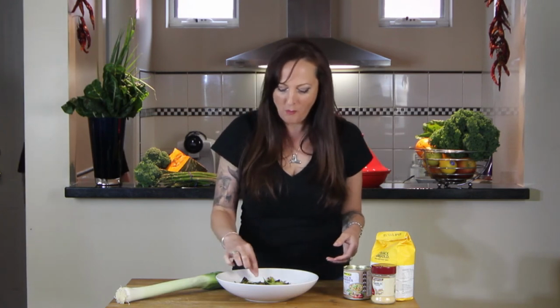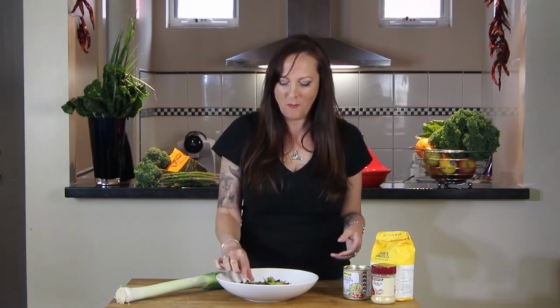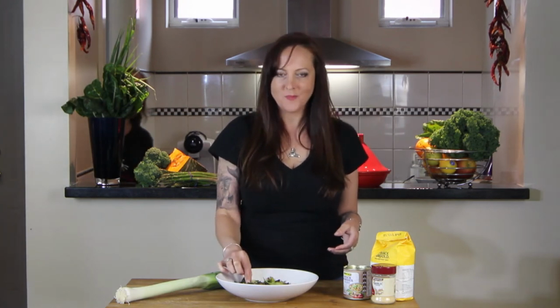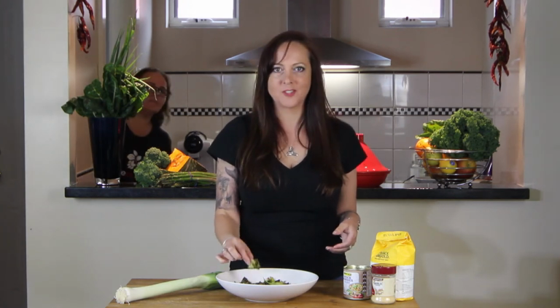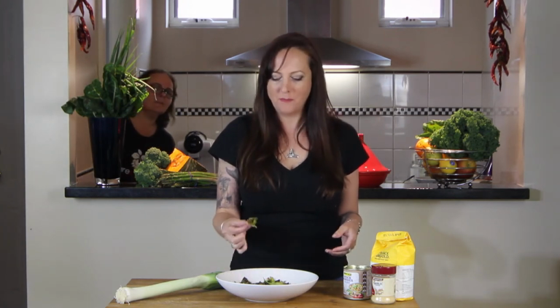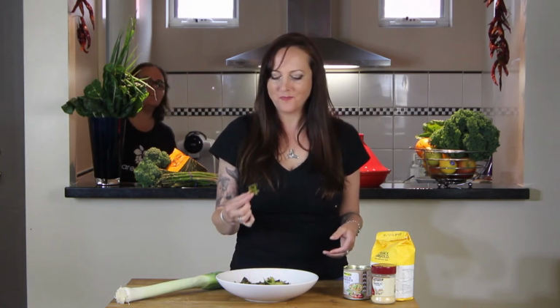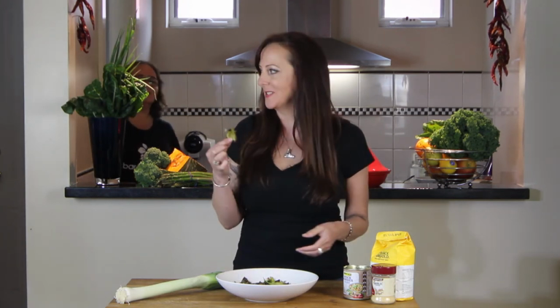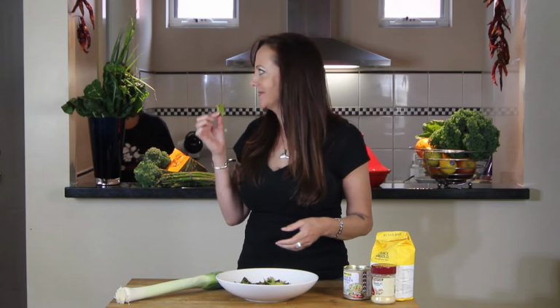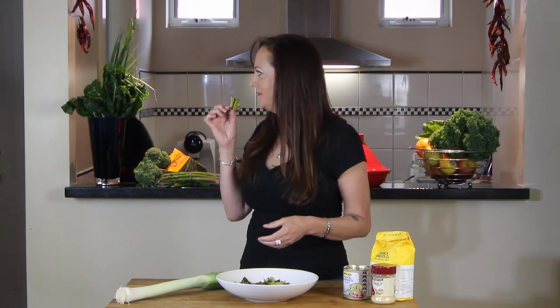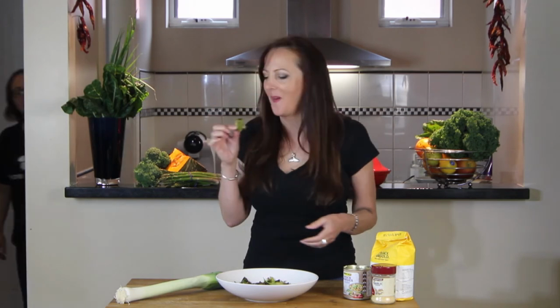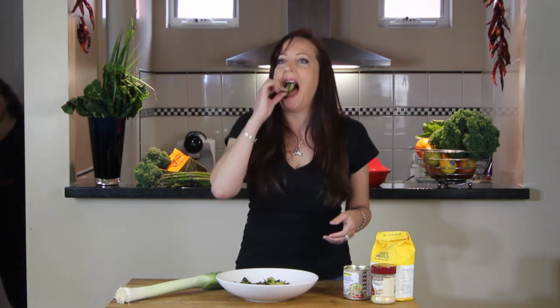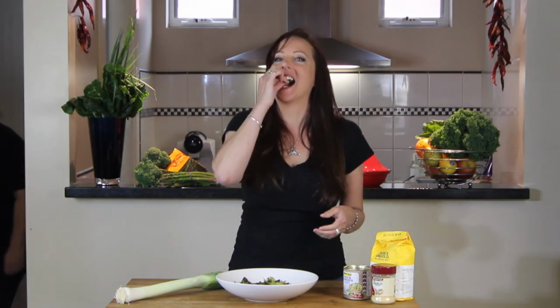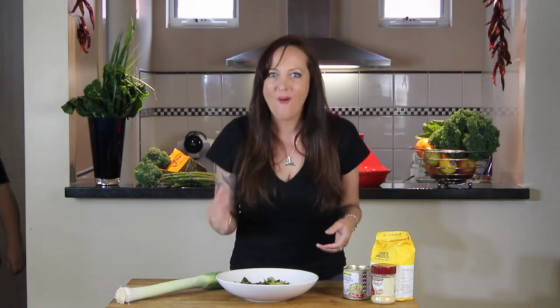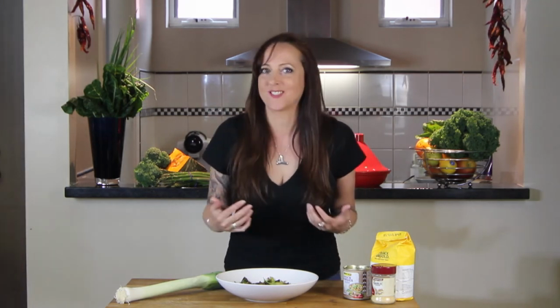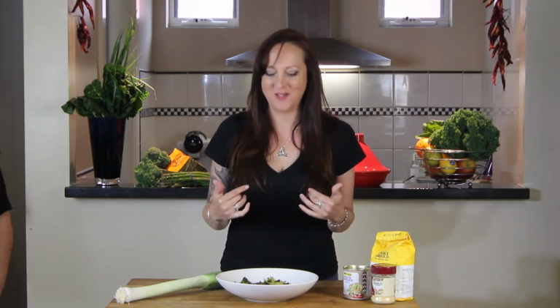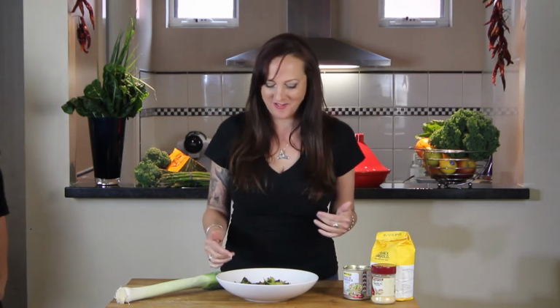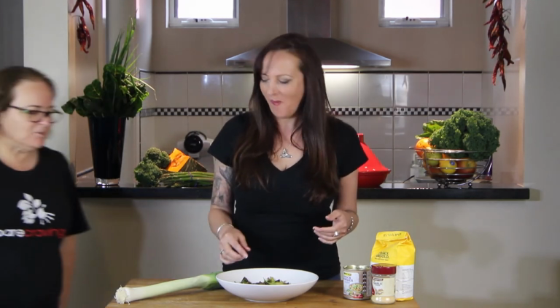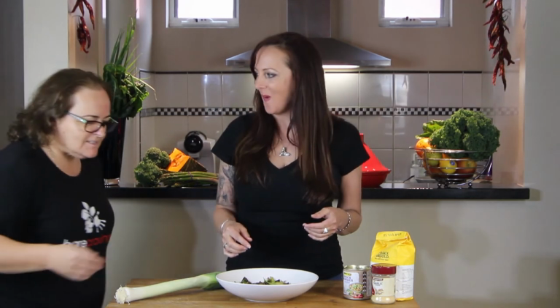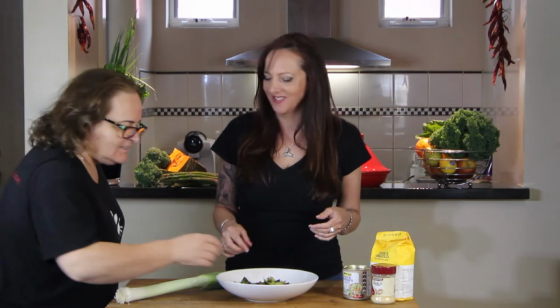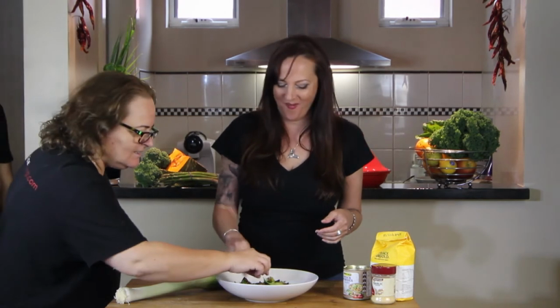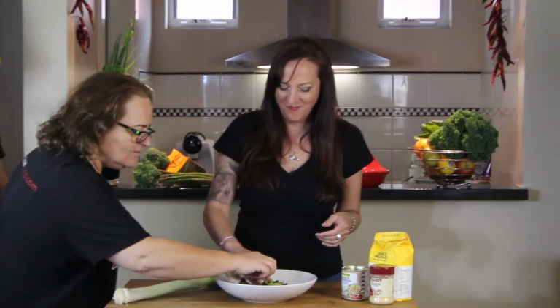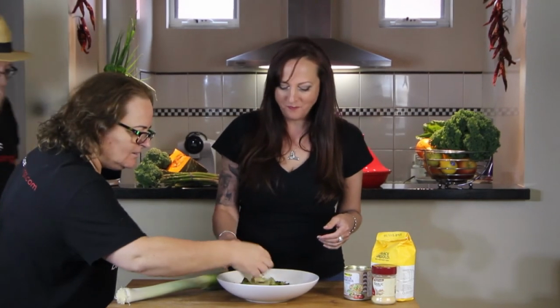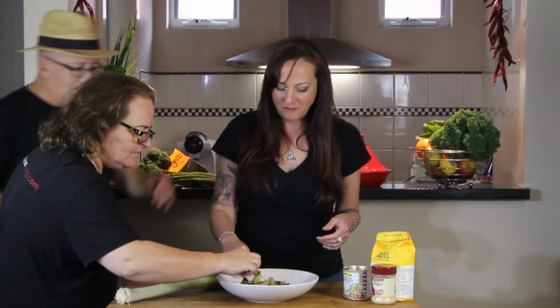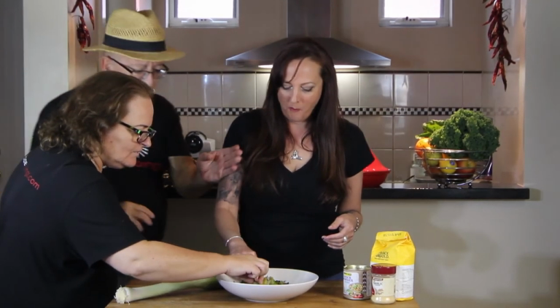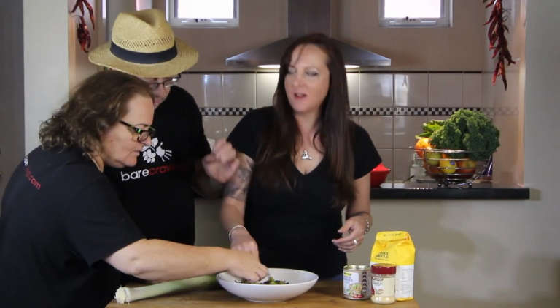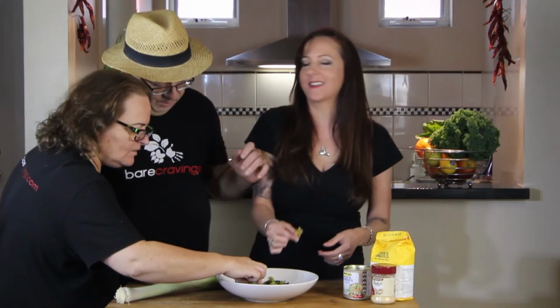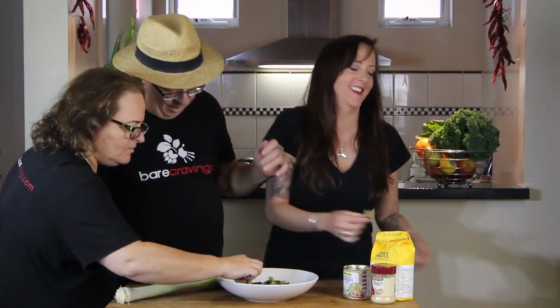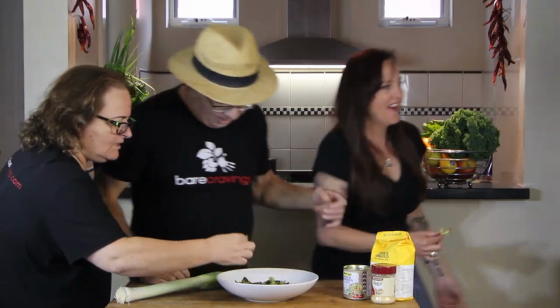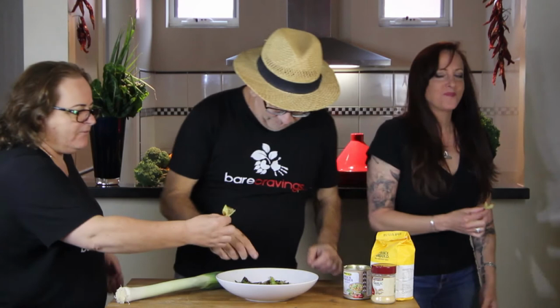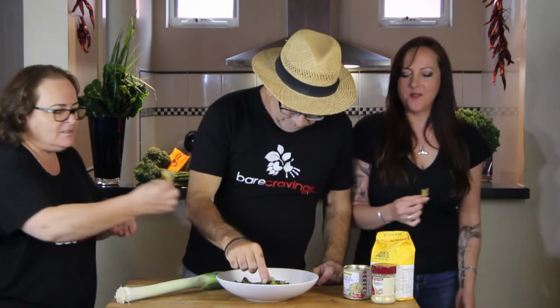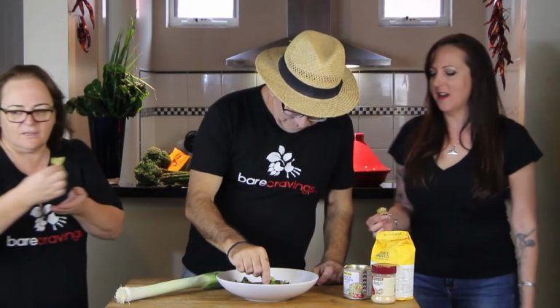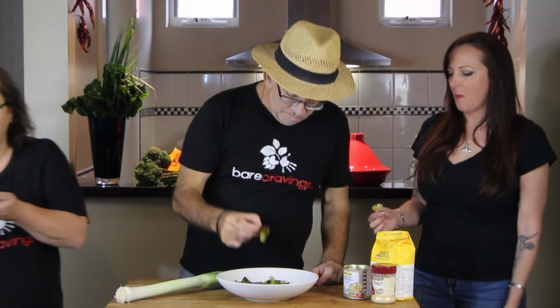Mmm. Yeah, these are good. These are really good. I'm just going to eat them all on my own. Hey, what is this? Wow. Get out of the way. Oh my God. Get out of the way — every time!